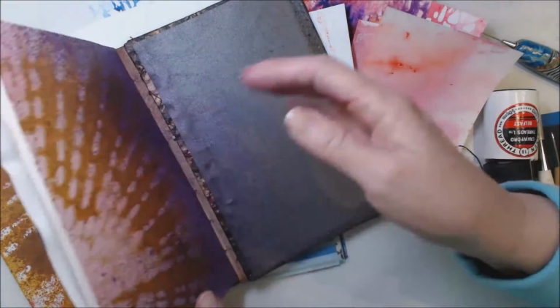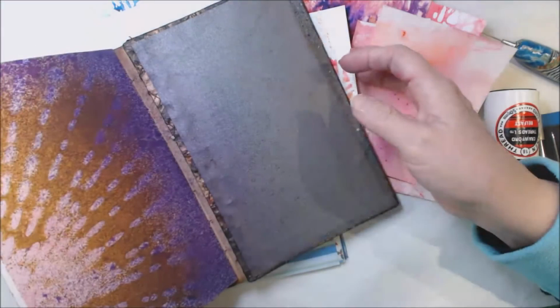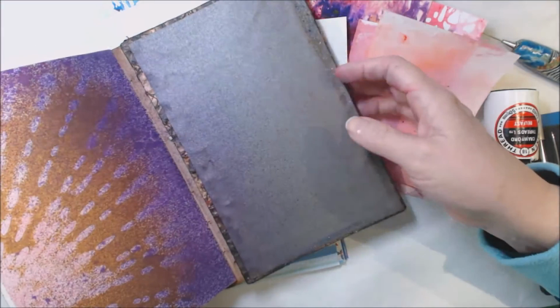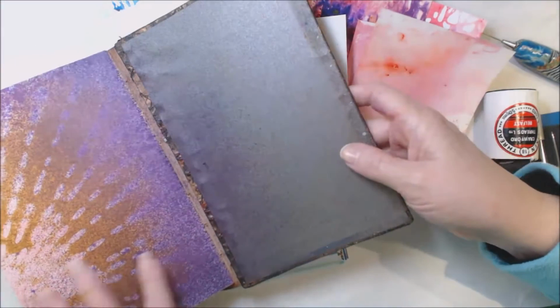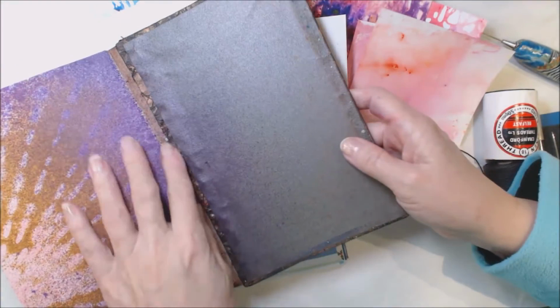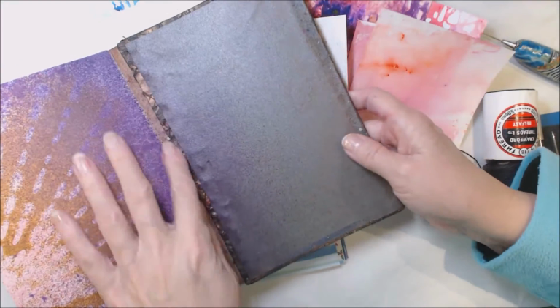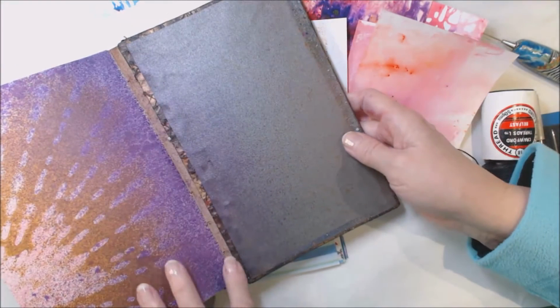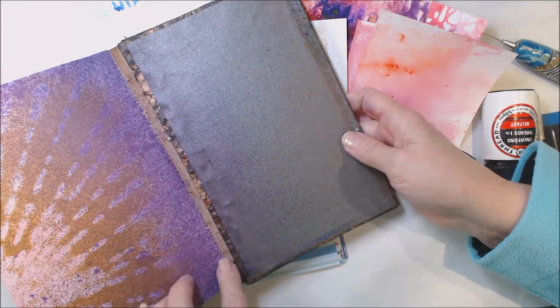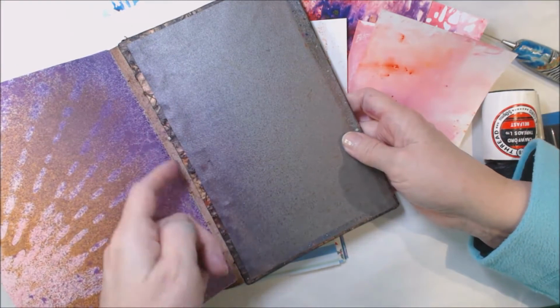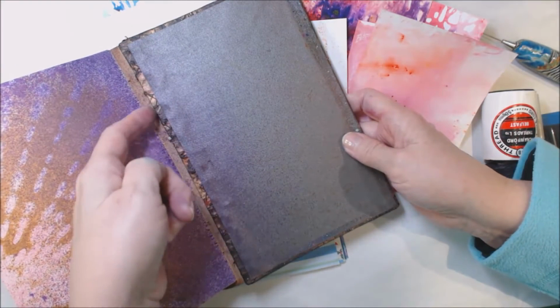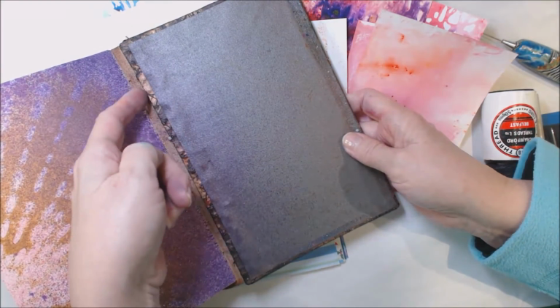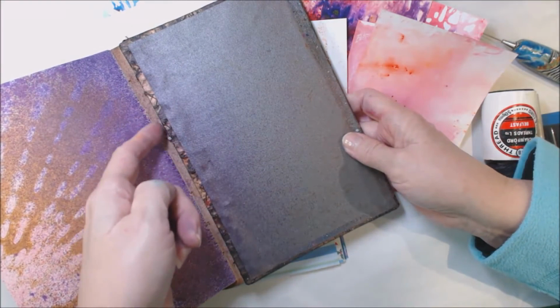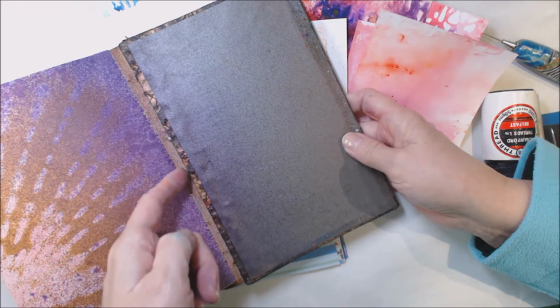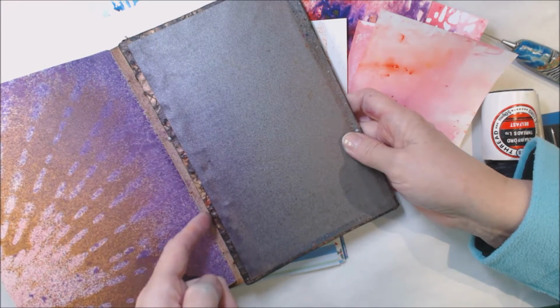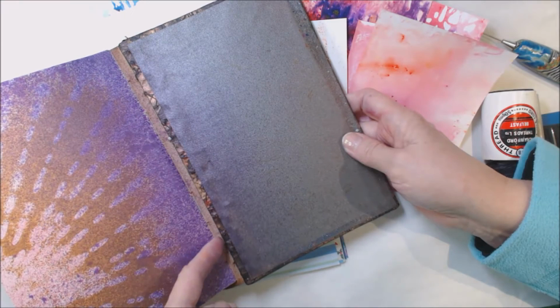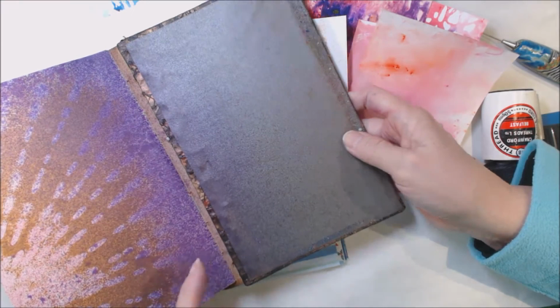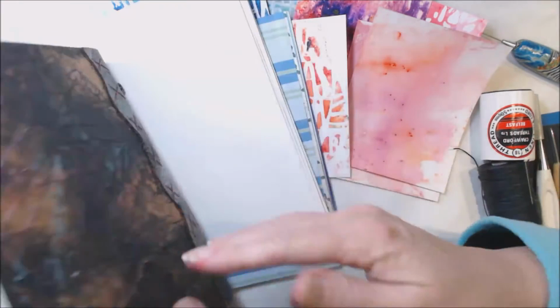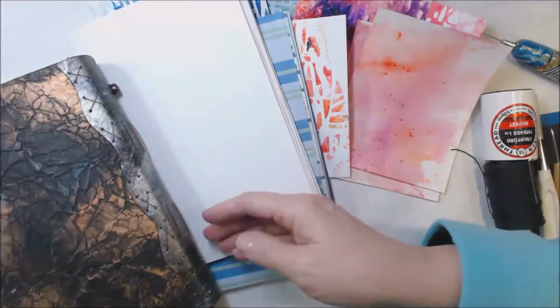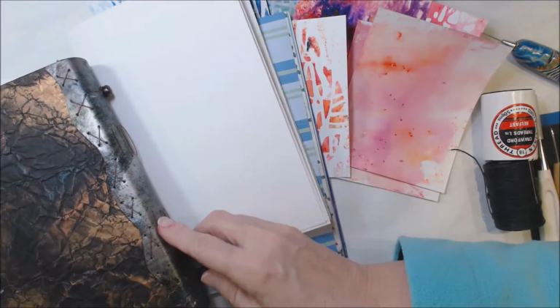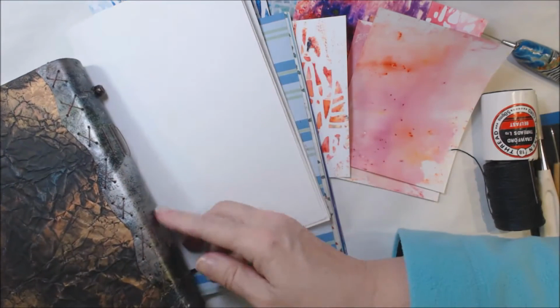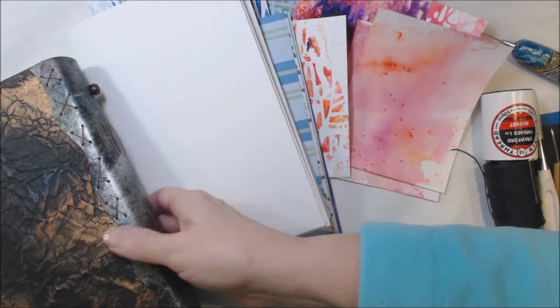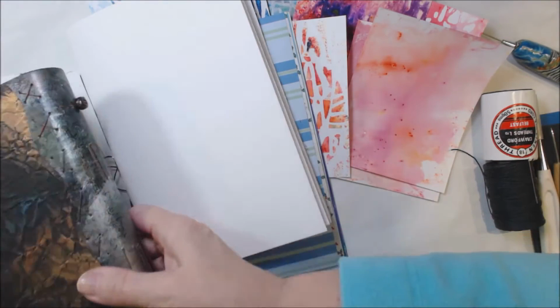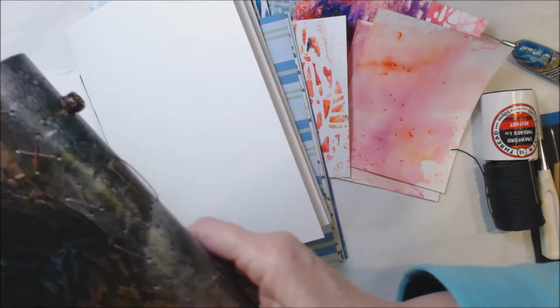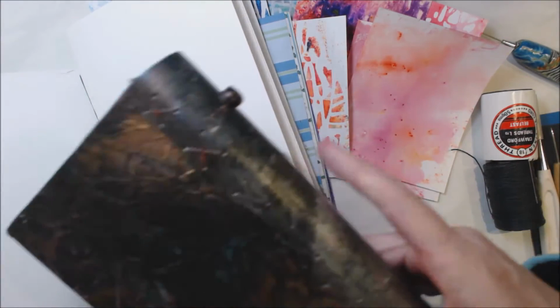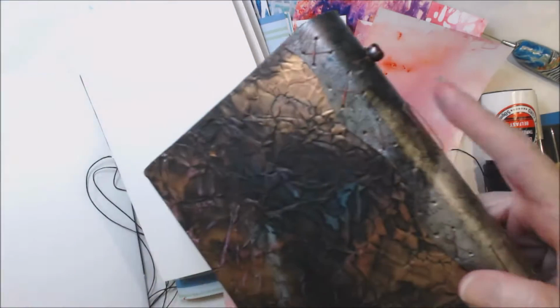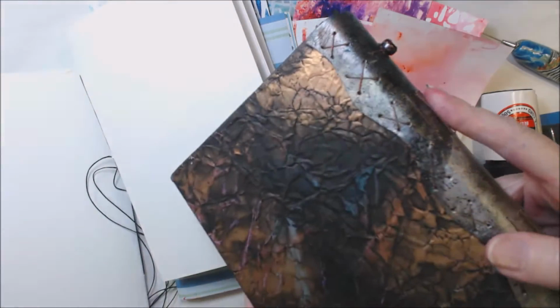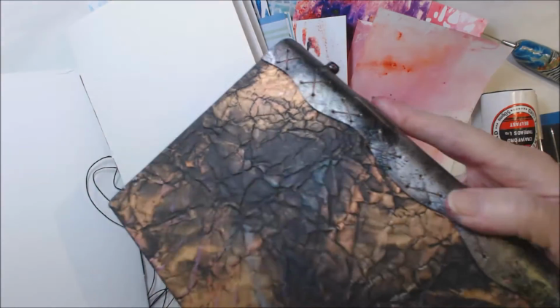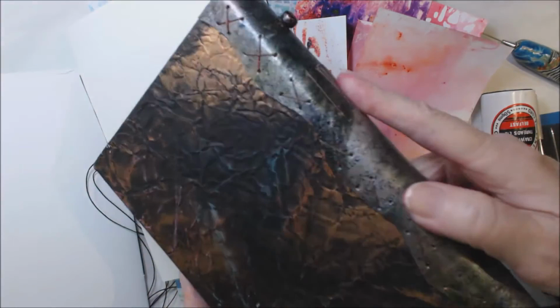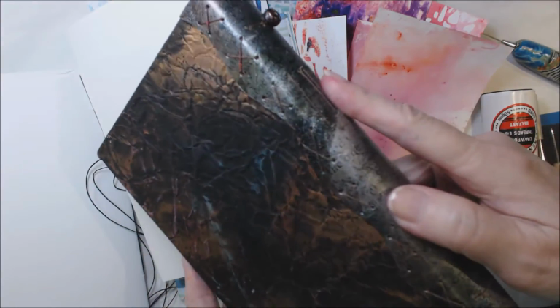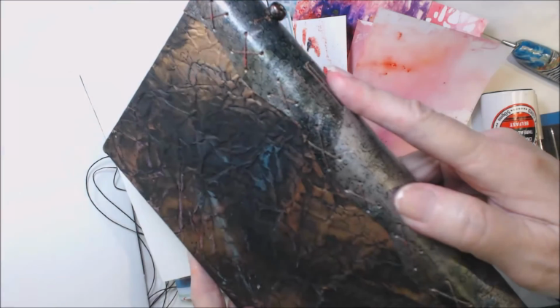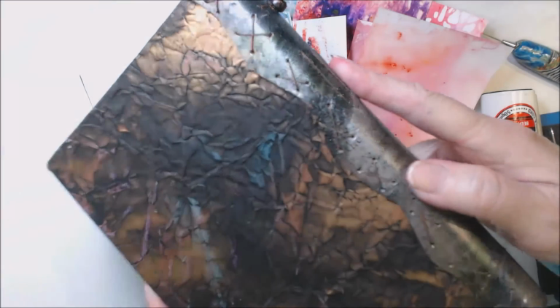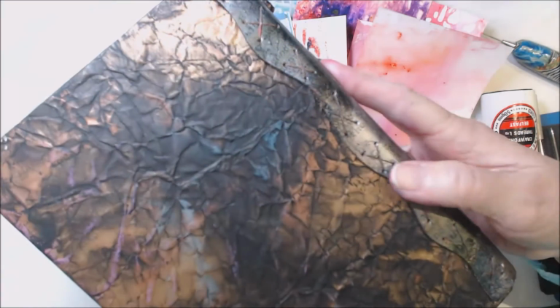This book has six signatures, and it's sewn in on a piece of leather — this is a piece of leather on the outside of this one.